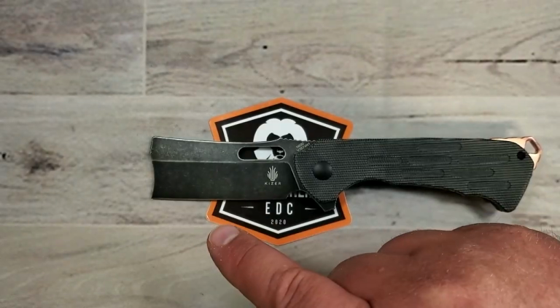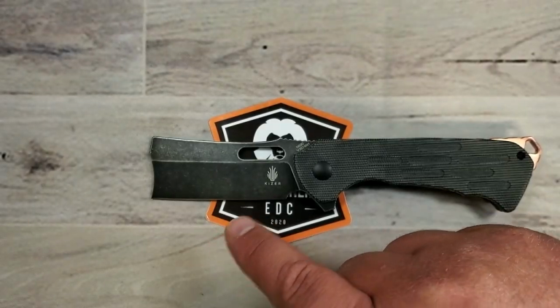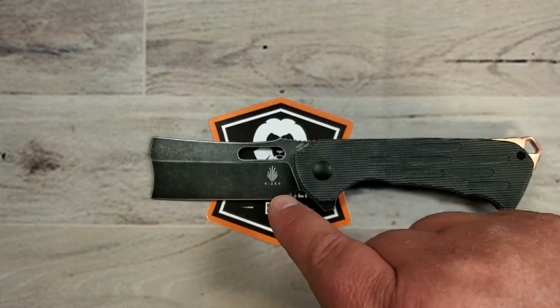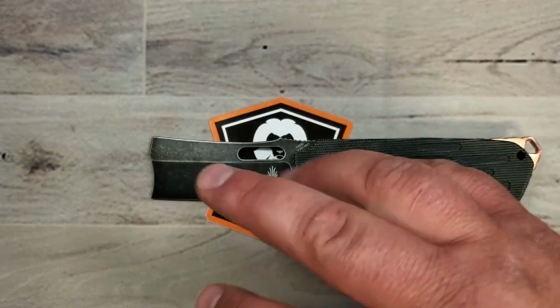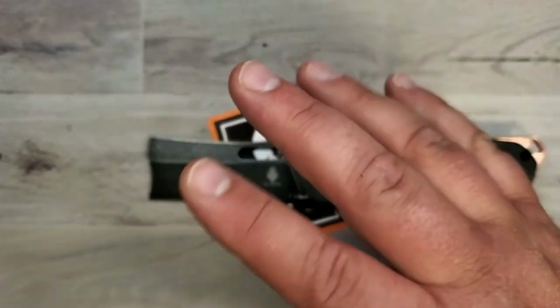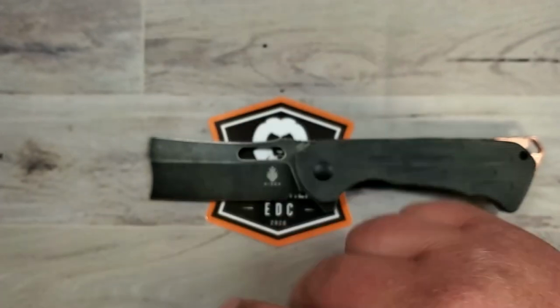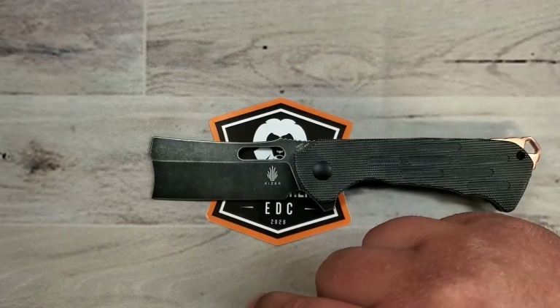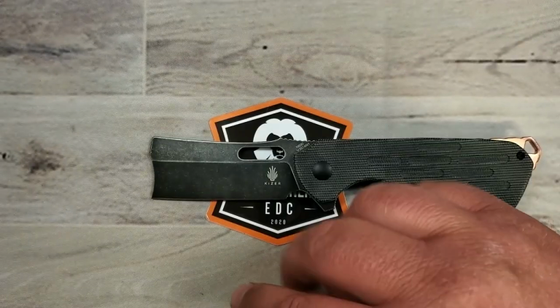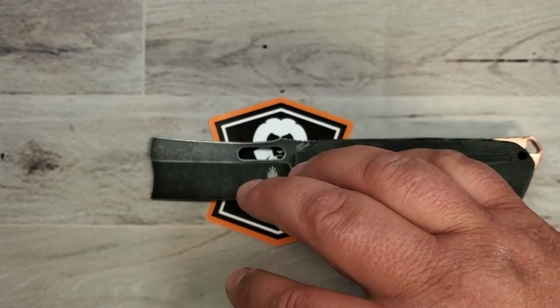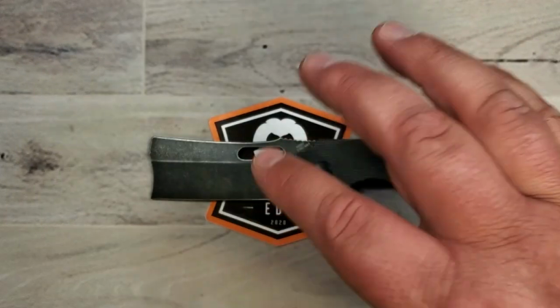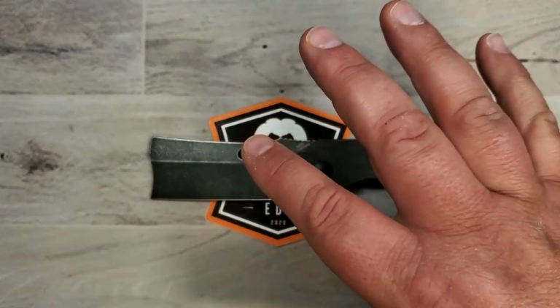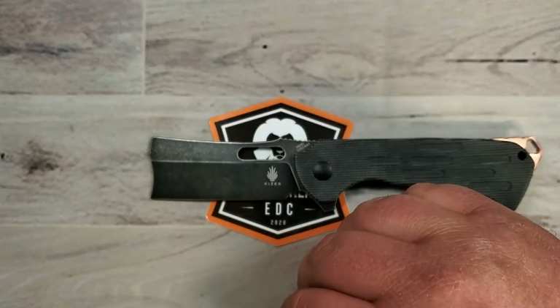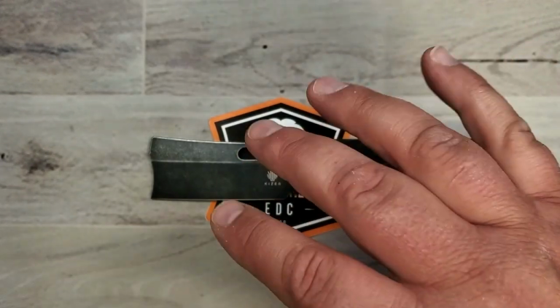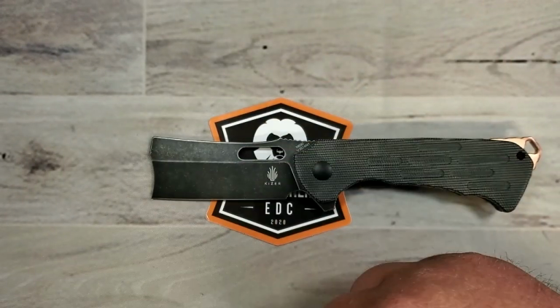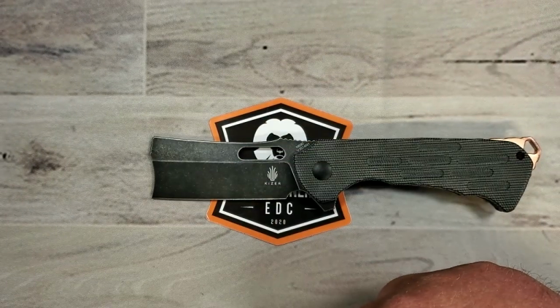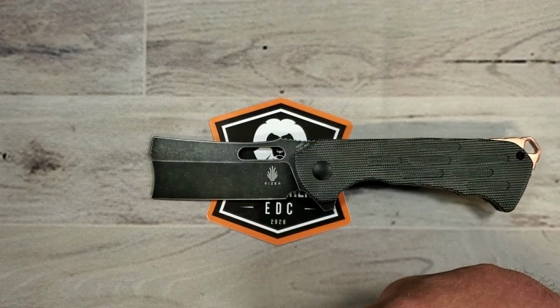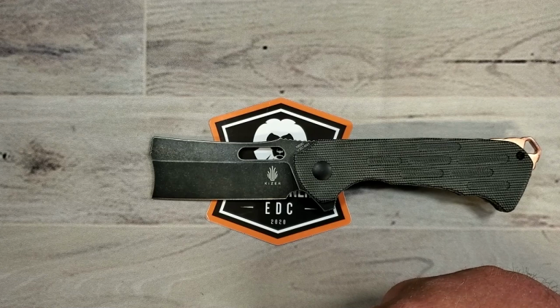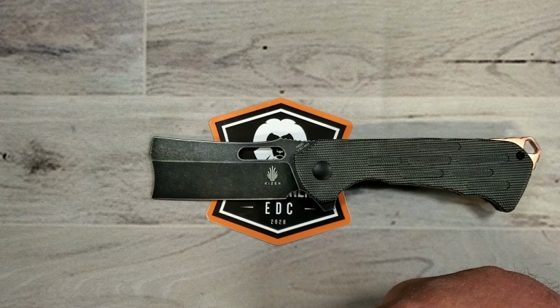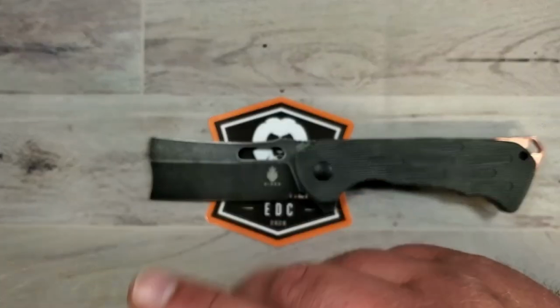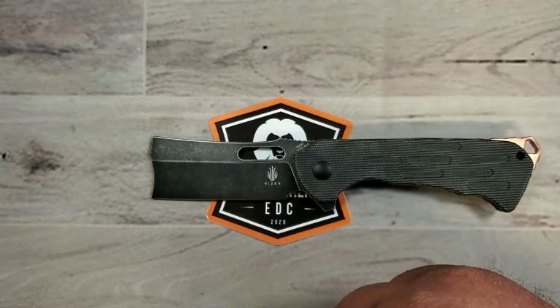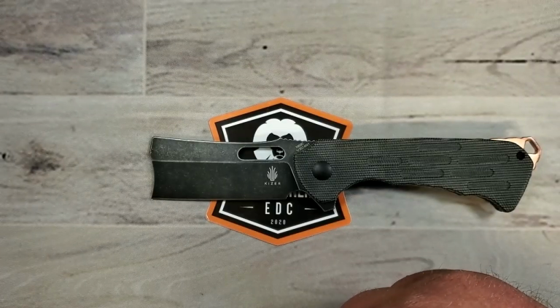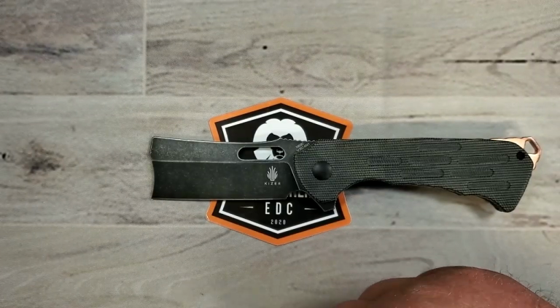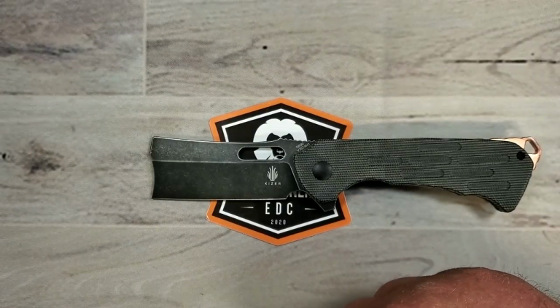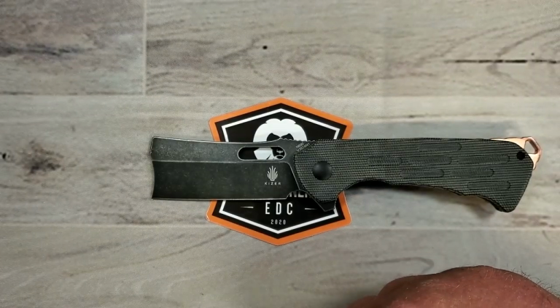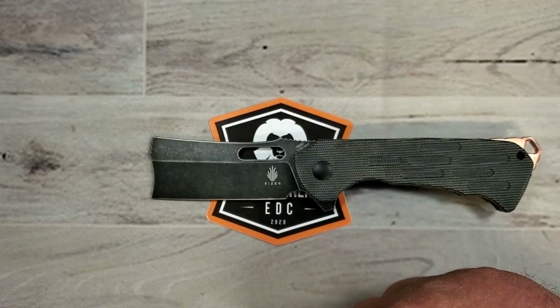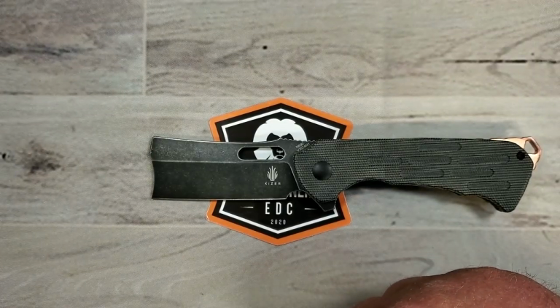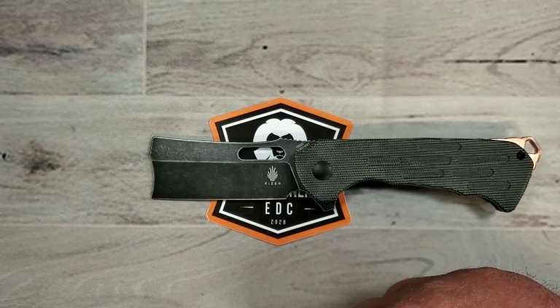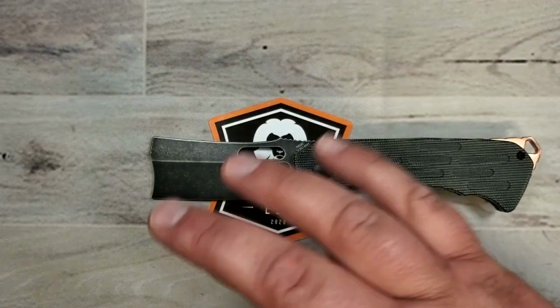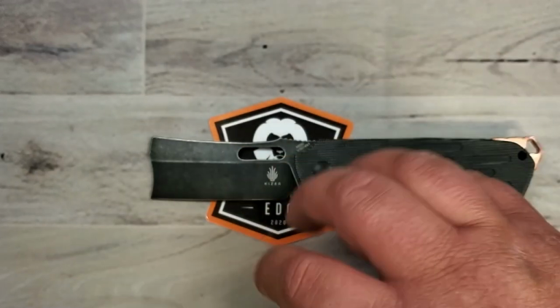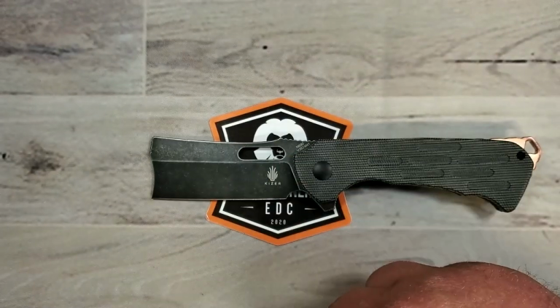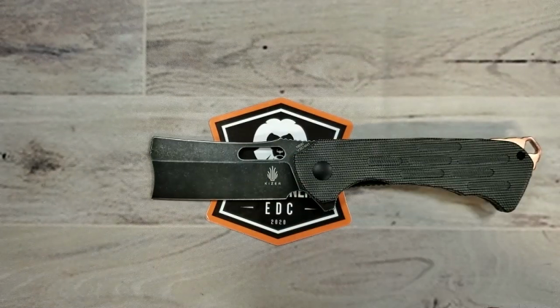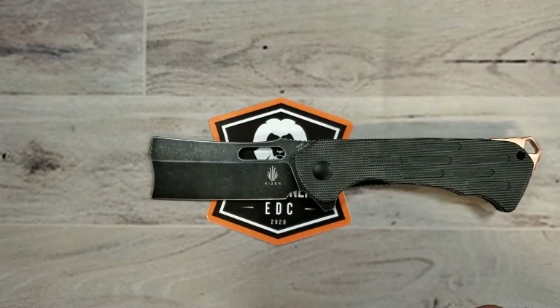About $69 is what this will run you, somewhere between $60 and $69. As I mentioned, it's Kaiser, so it is manufactured out of China. Maybe that matters to you, maybe it doesn't. That doesn't bother me, but always good to get that out of the way in terms of country of origin.